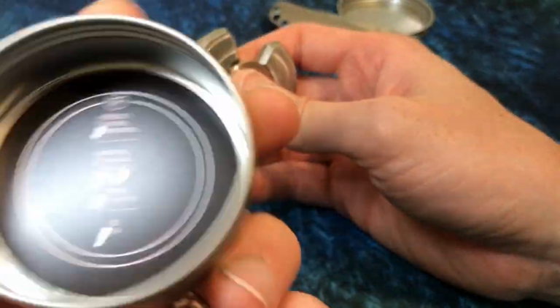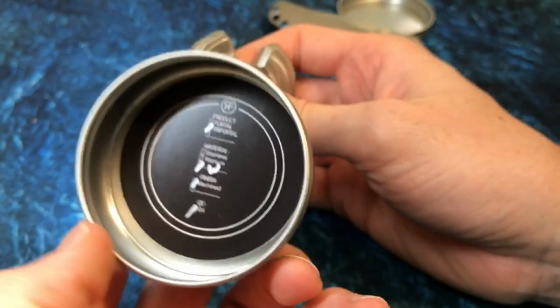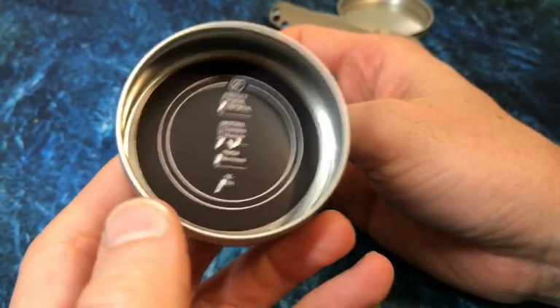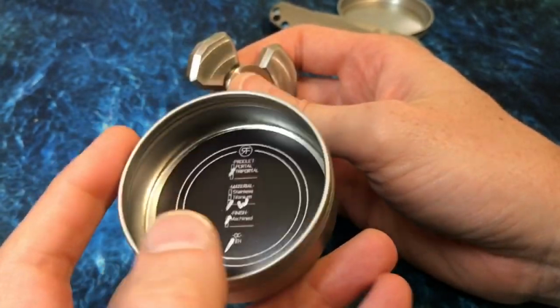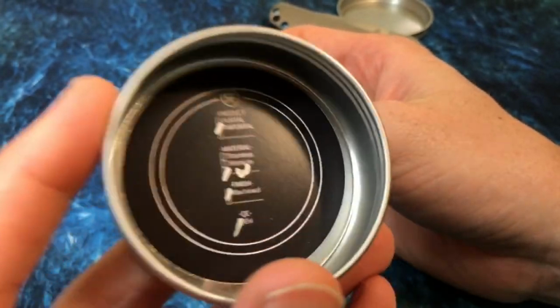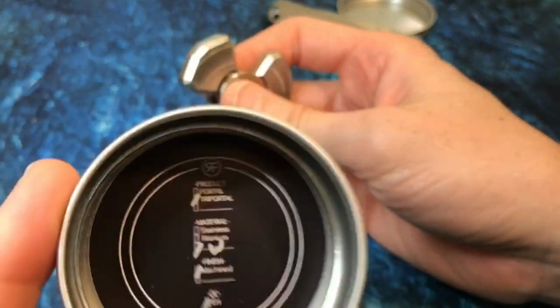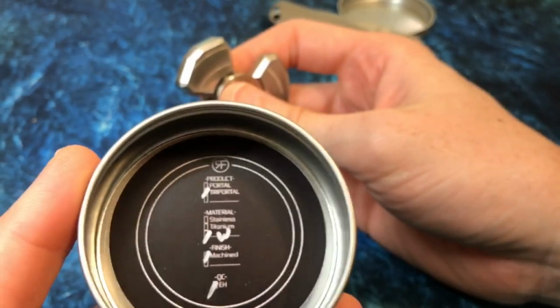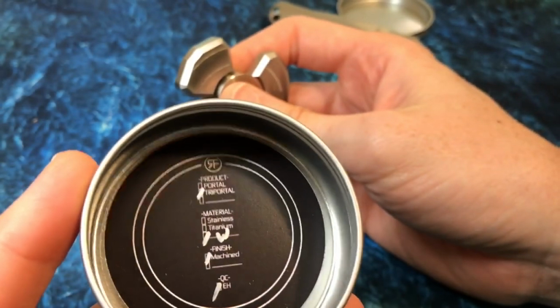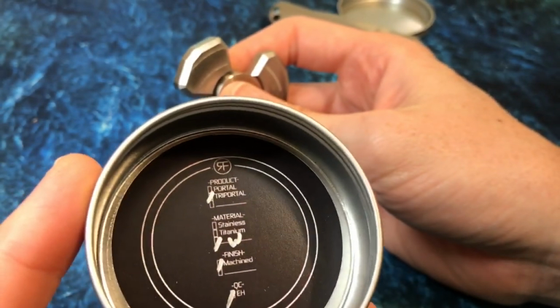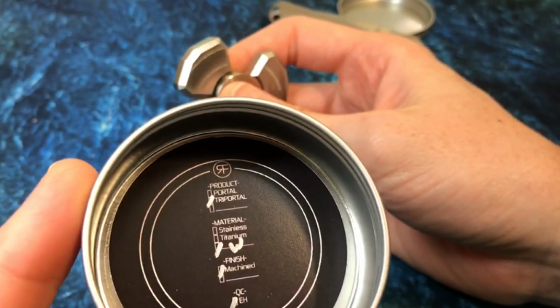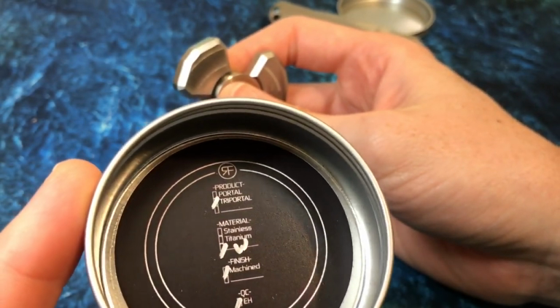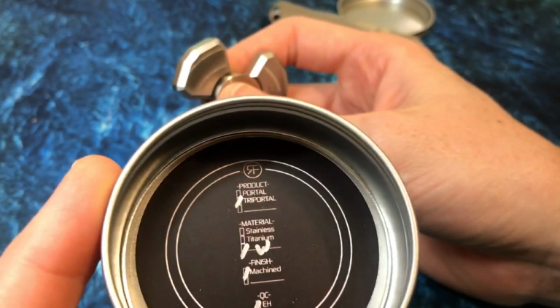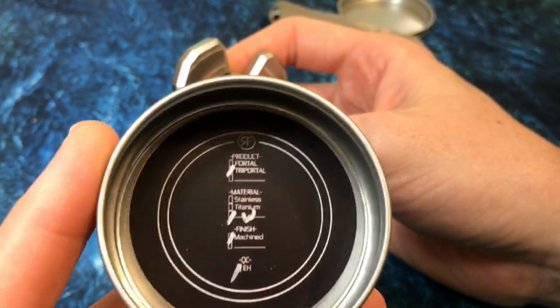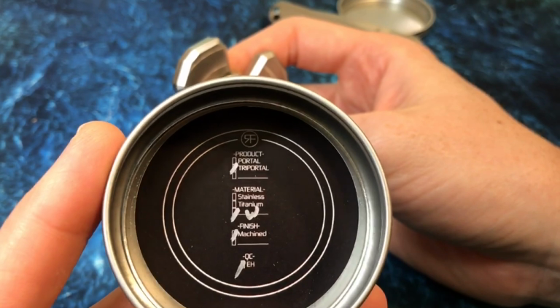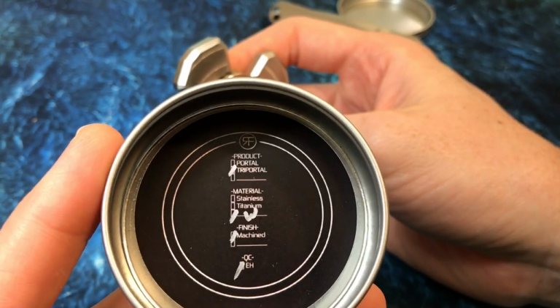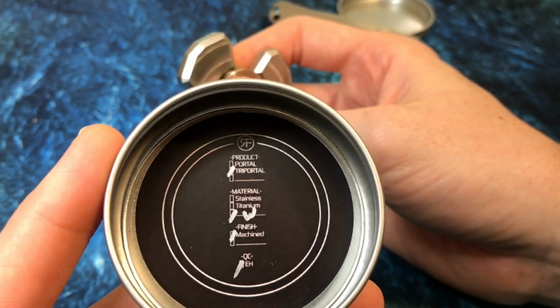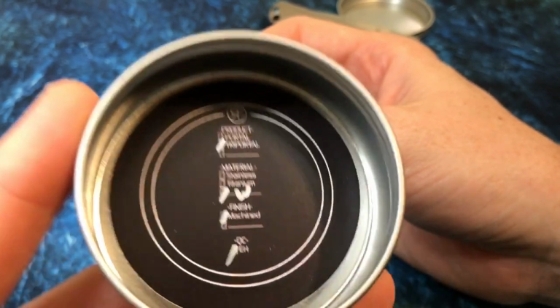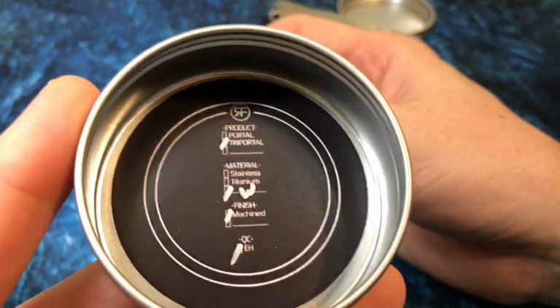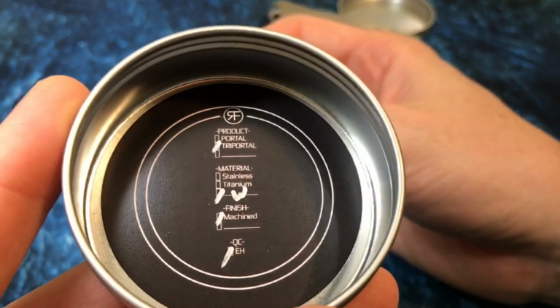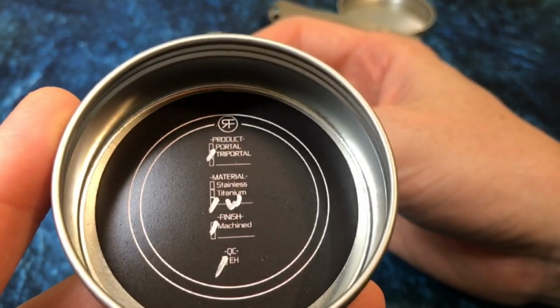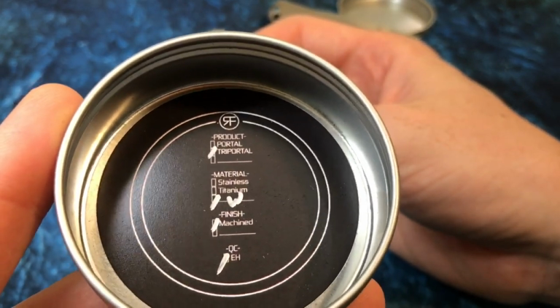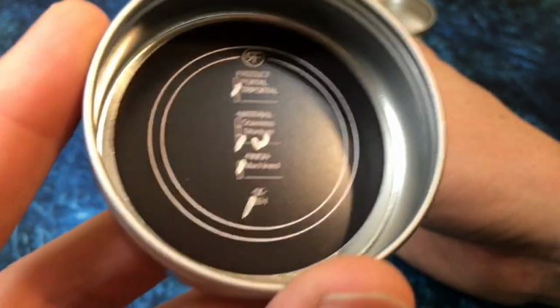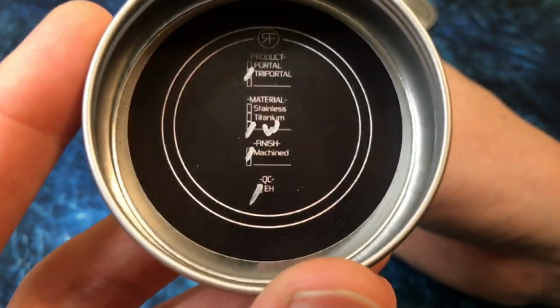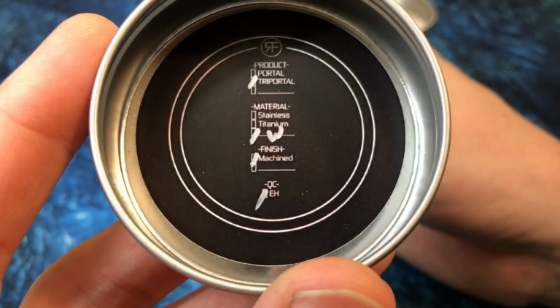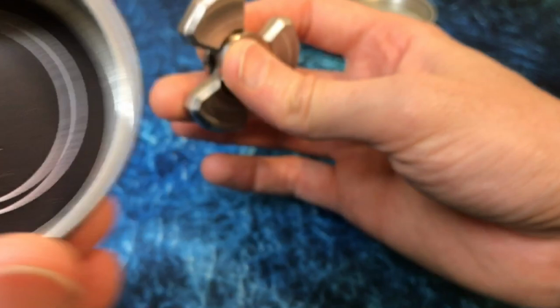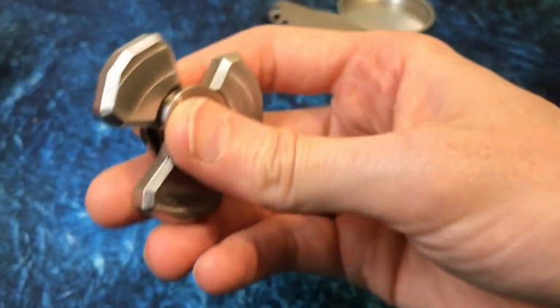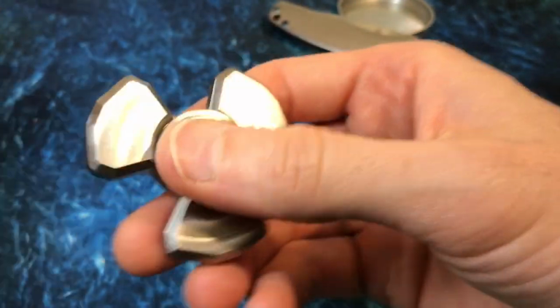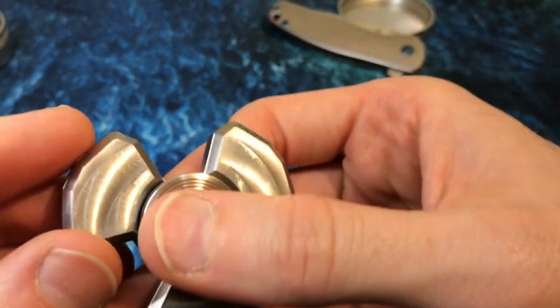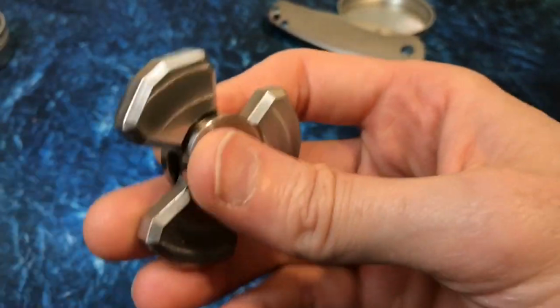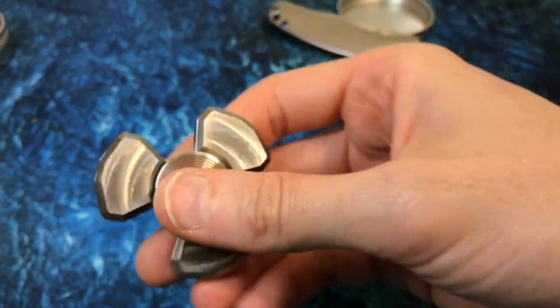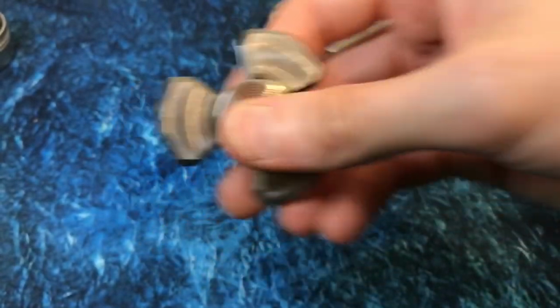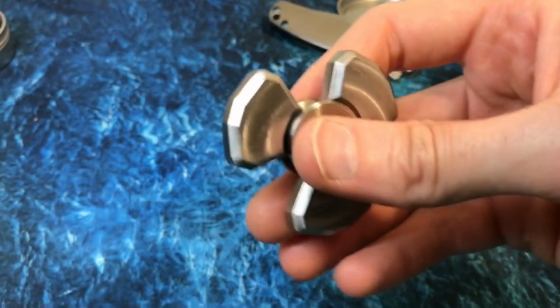There's a little authenticity card — basically a sticker in the bottom. Tri-Portal, slash W finish, machined. Checked by EH, as if there was anybody else doing QC.